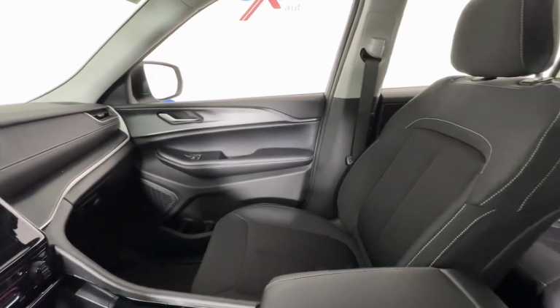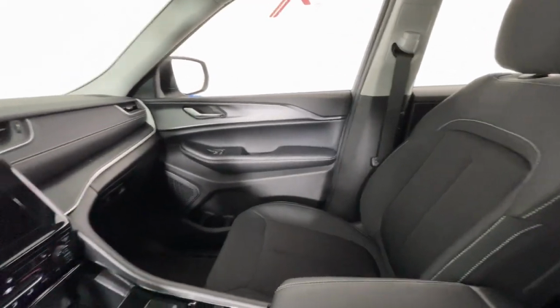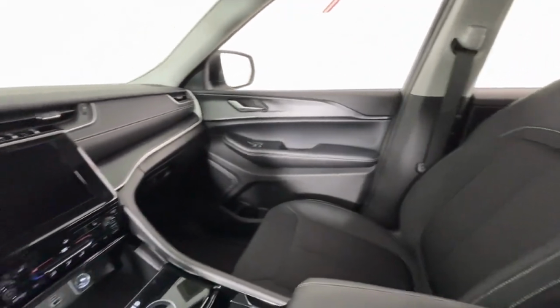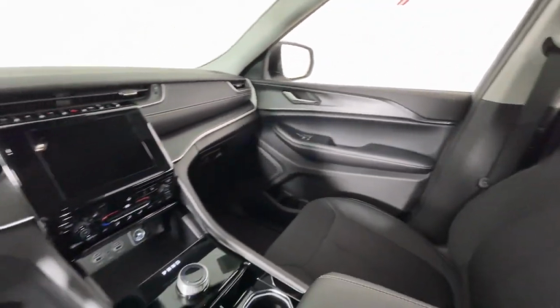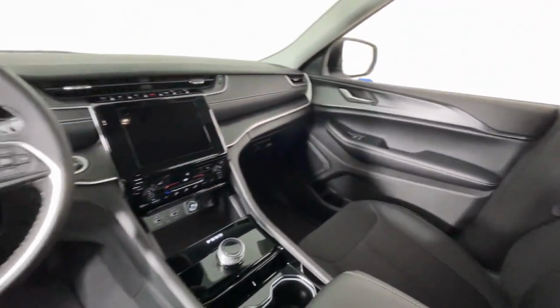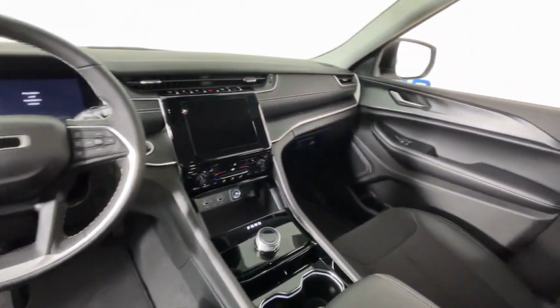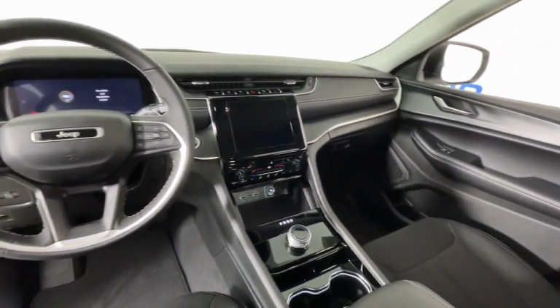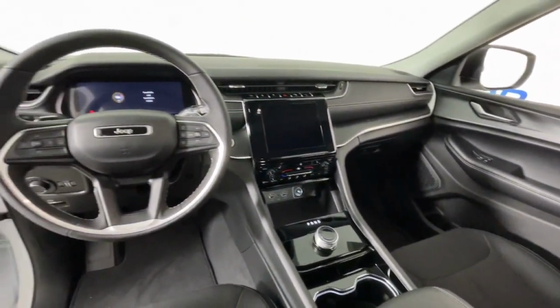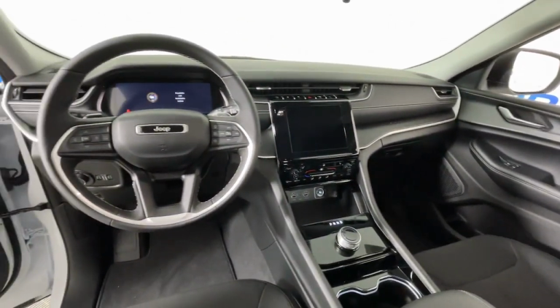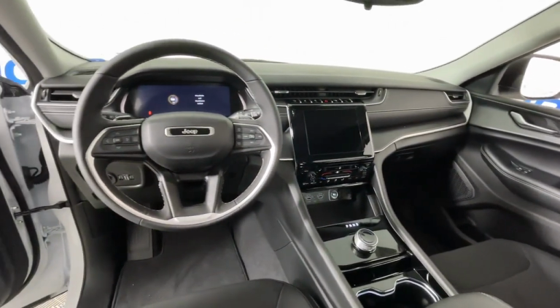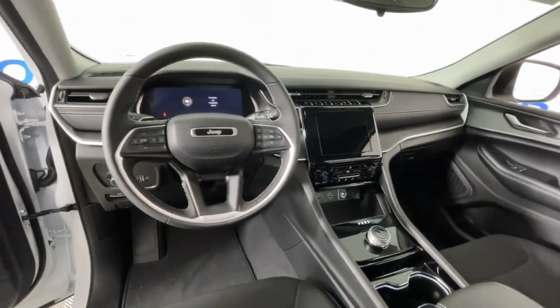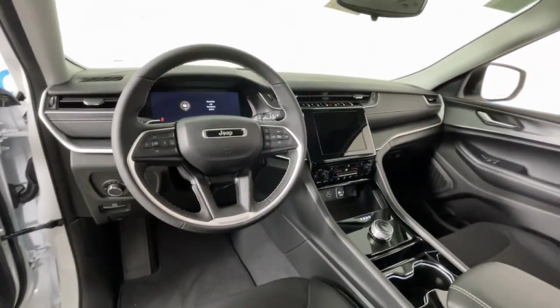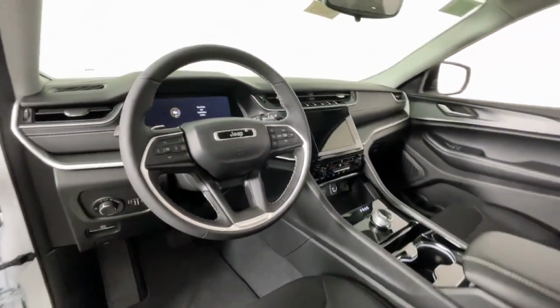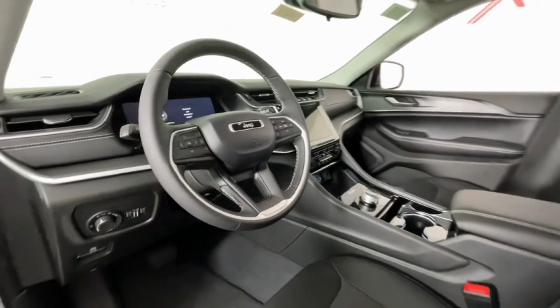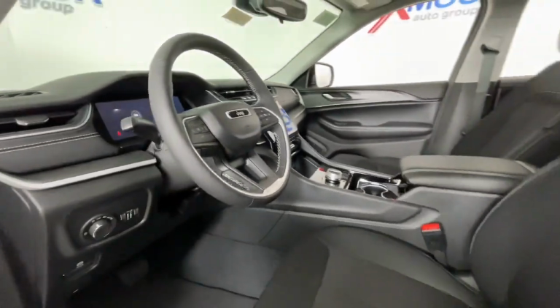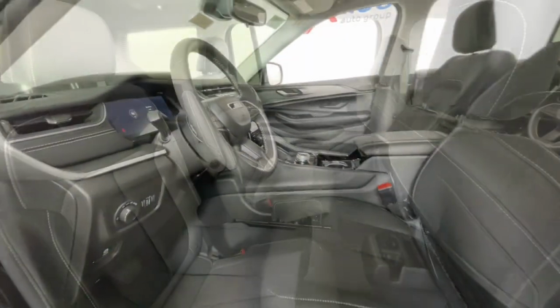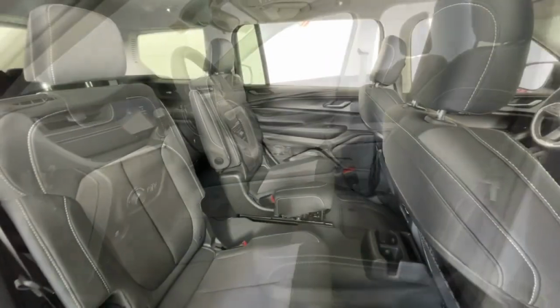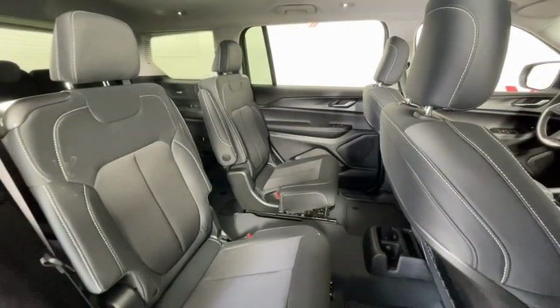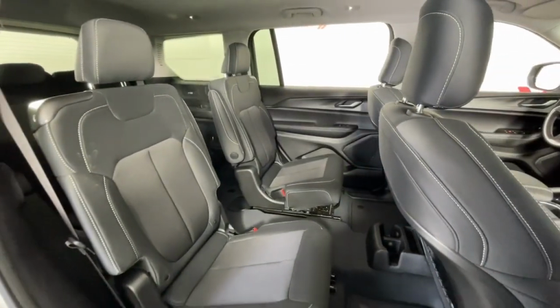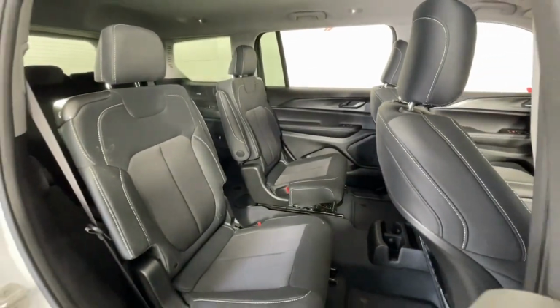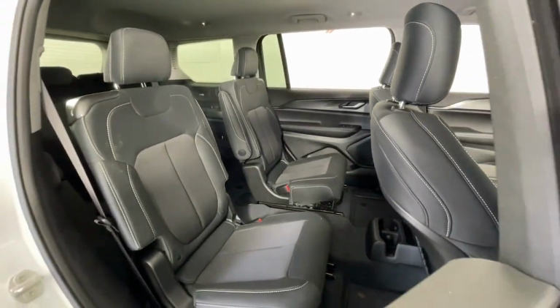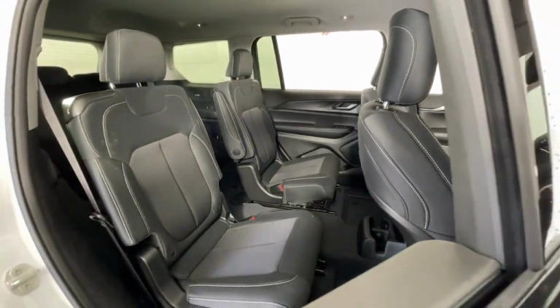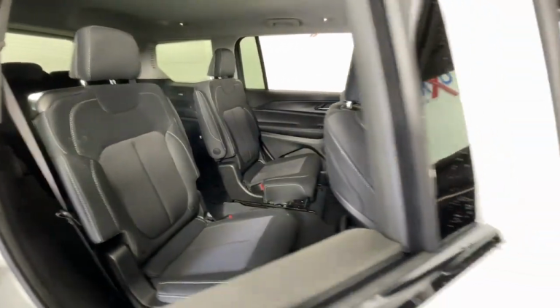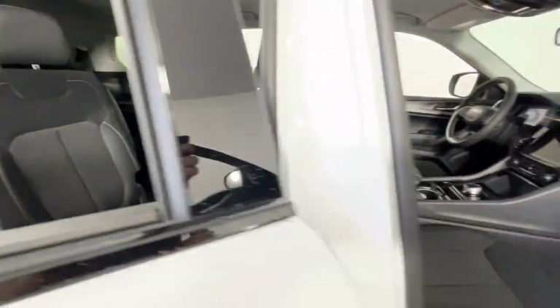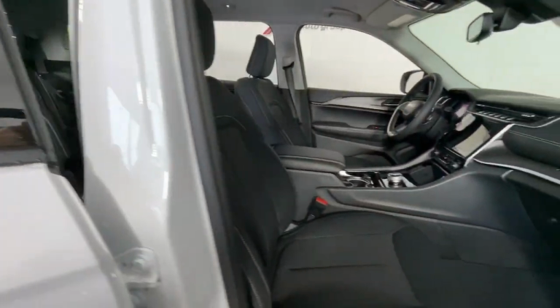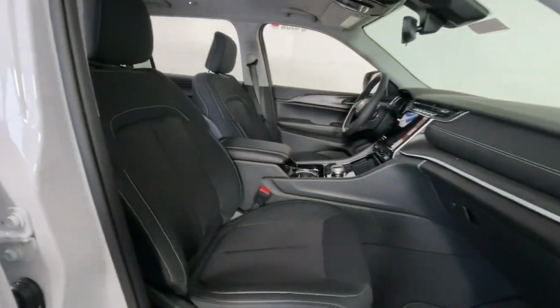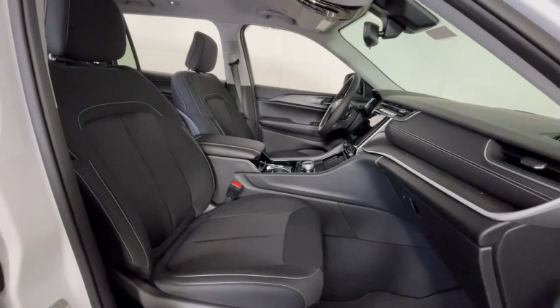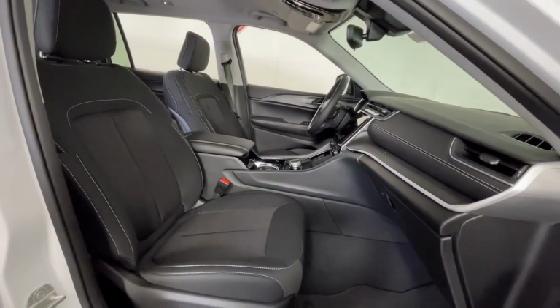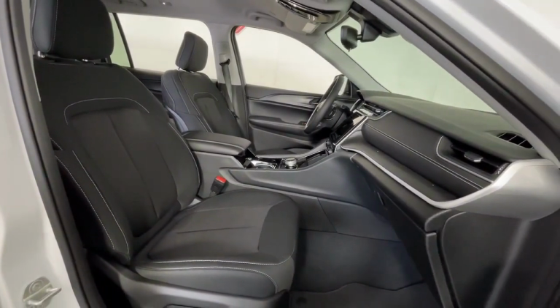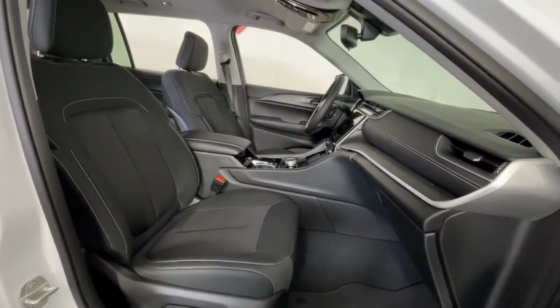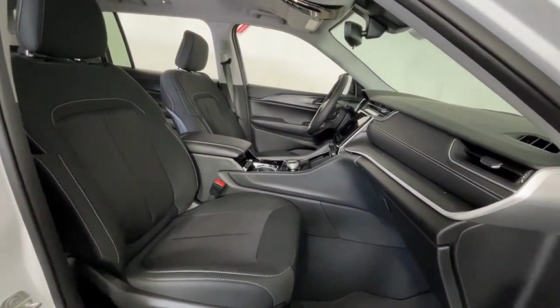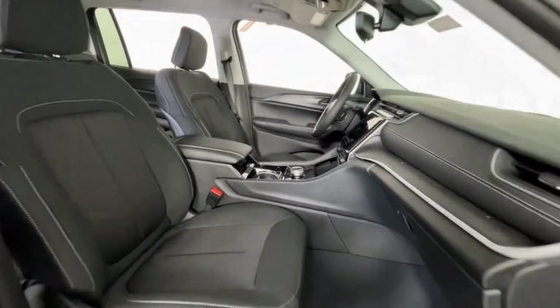Heated steering wheel, wireless charging station, keyless entry, backup camera, heated mirrors, aluminum wheels, rear AC, power driver seat, alarm, dual zone AC.